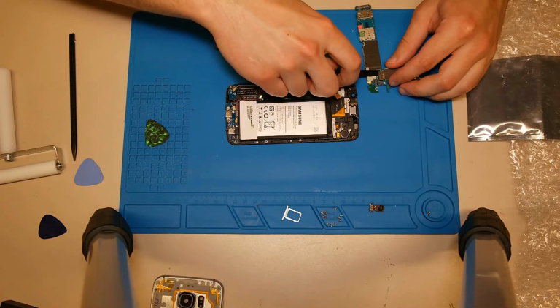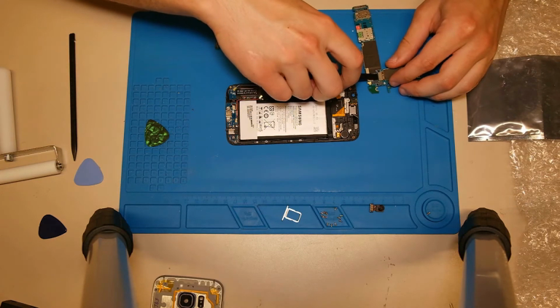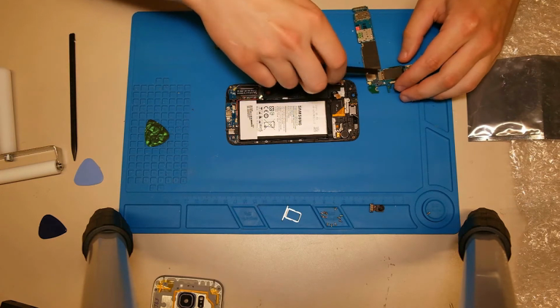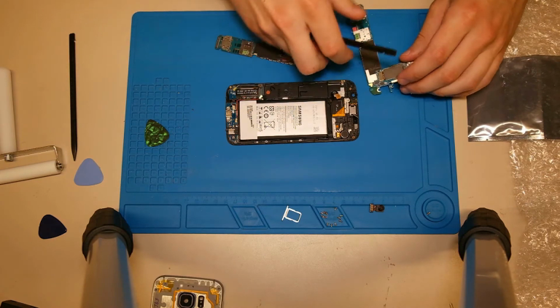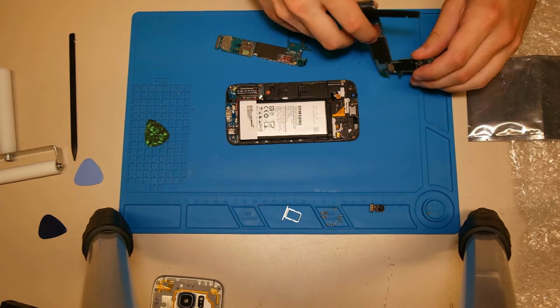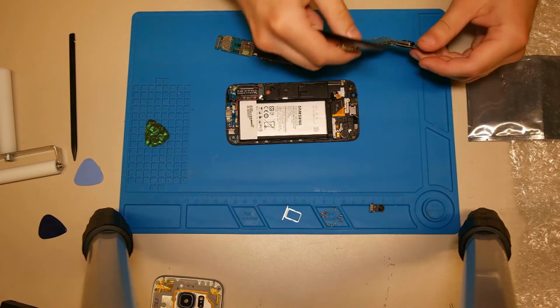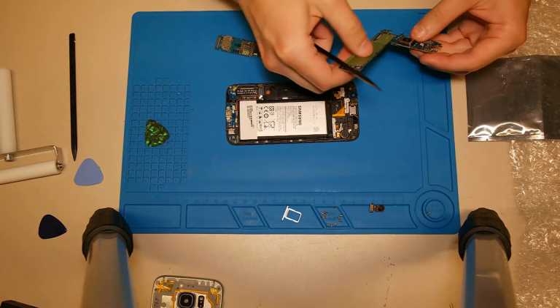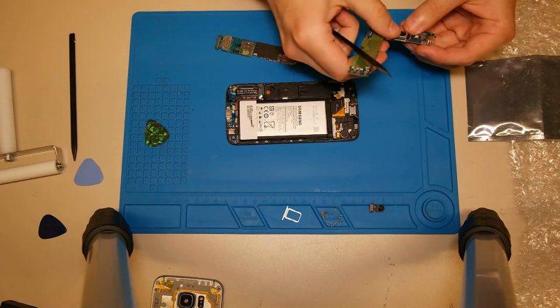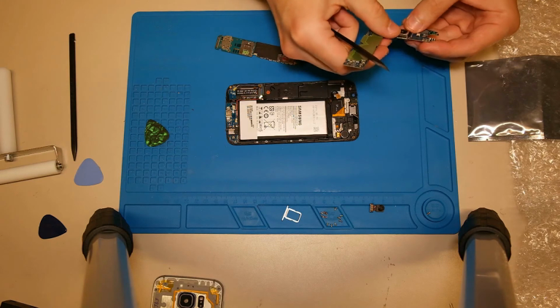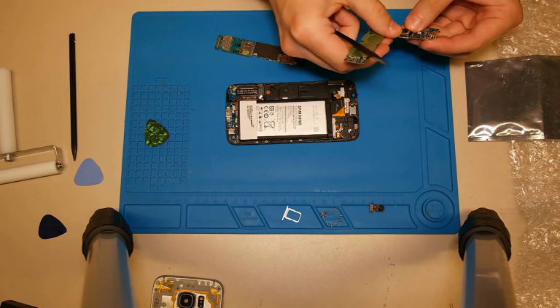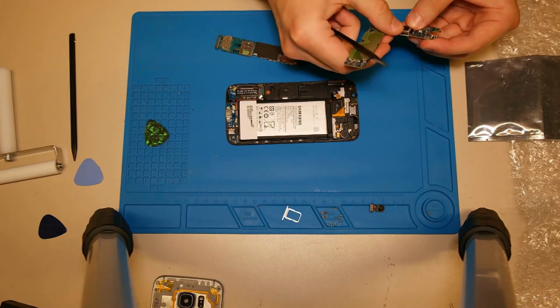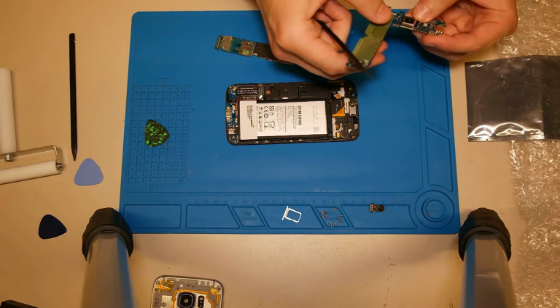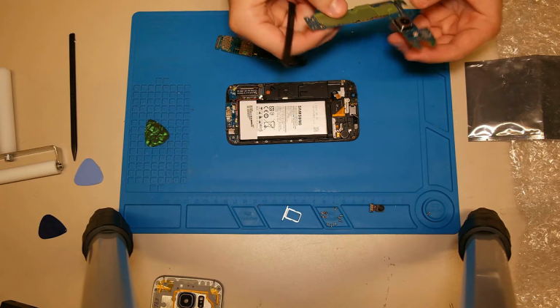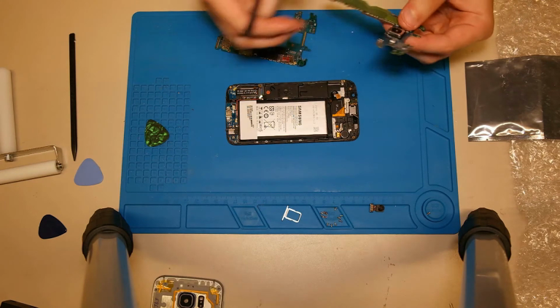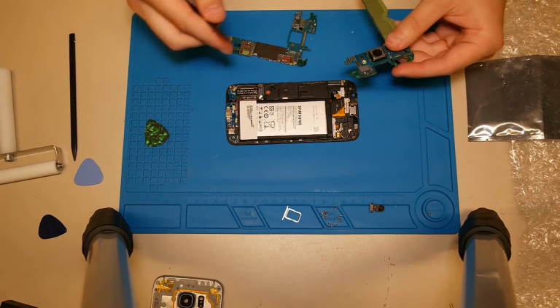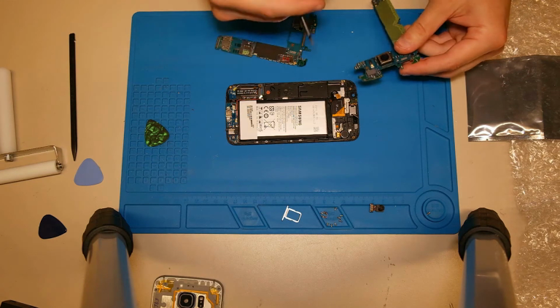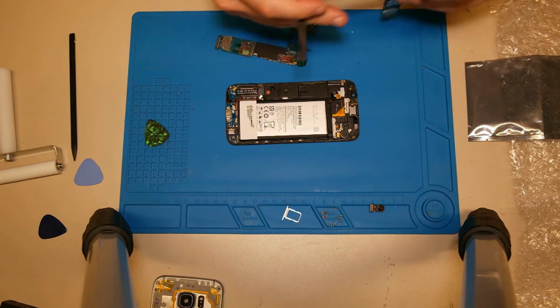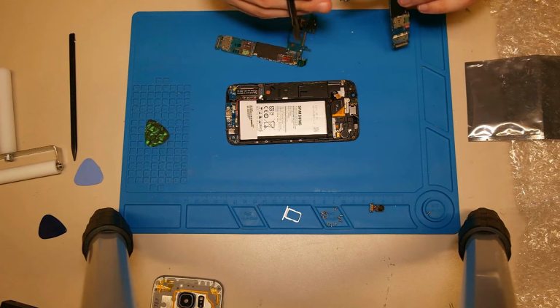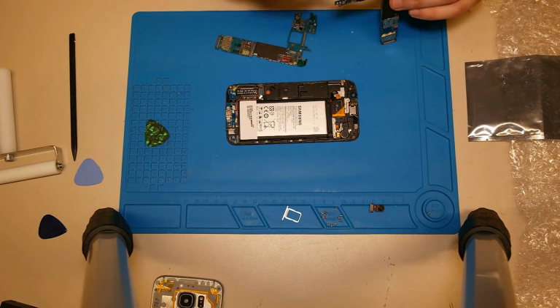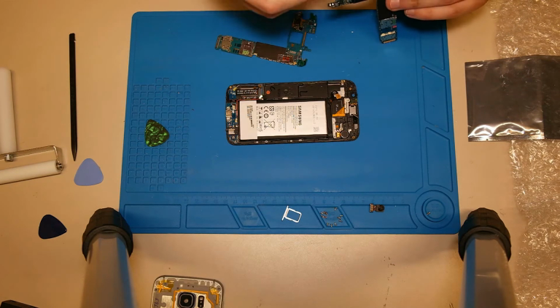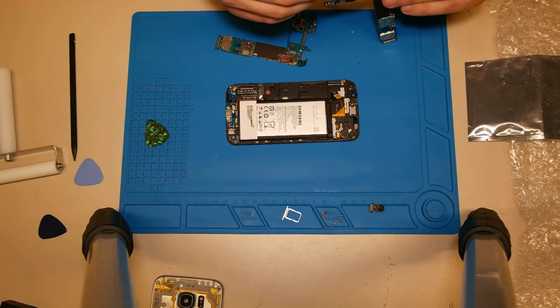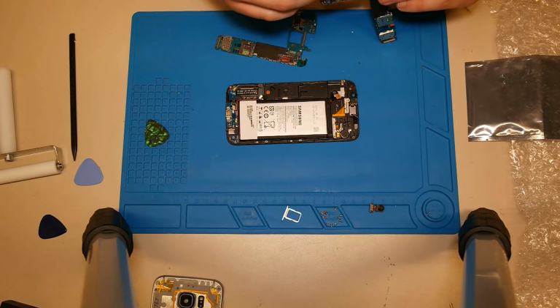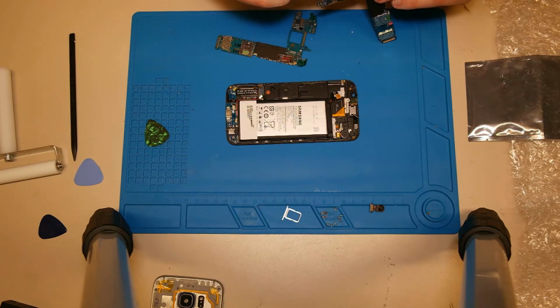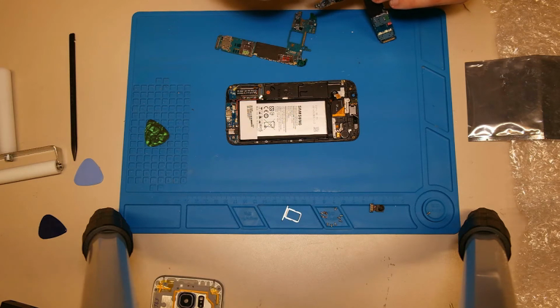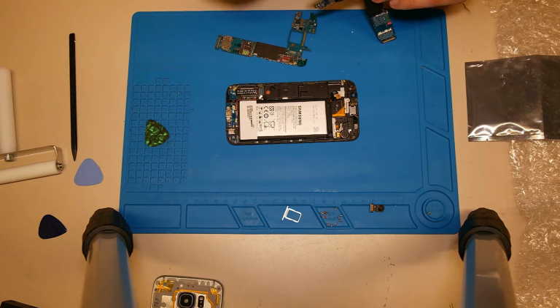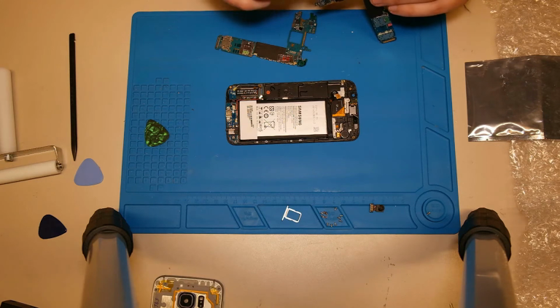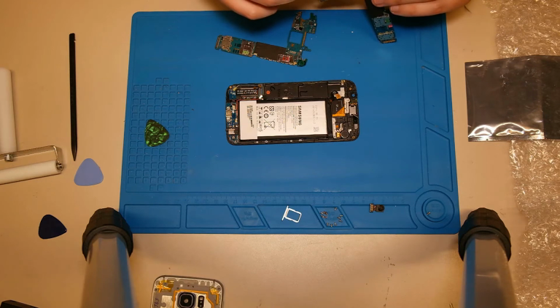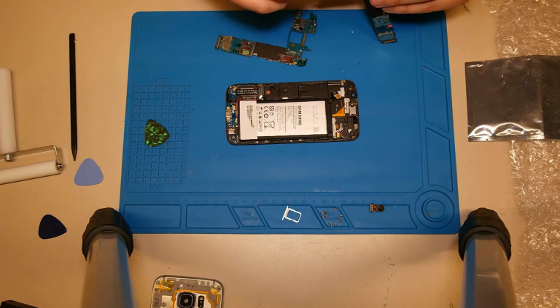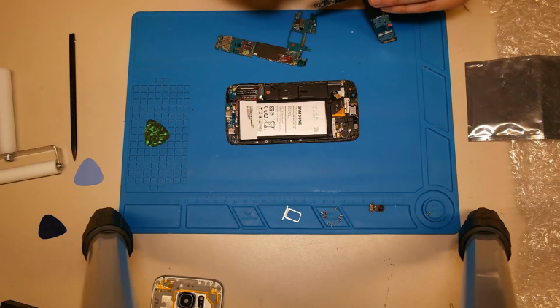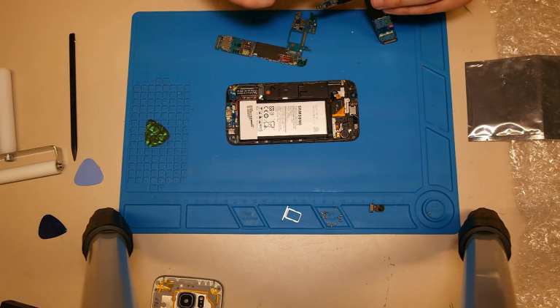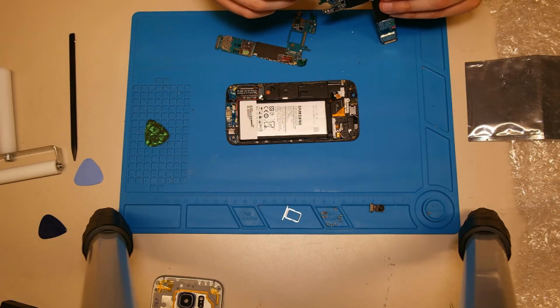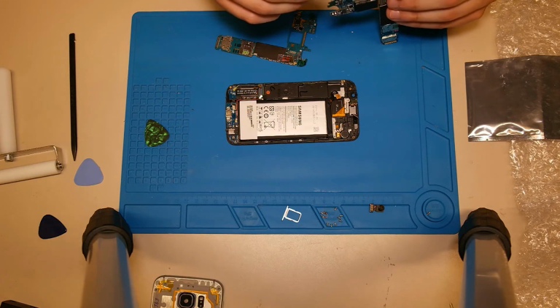Now we look at what we need to transfer to the new main board. We only need to transfer the rear camera, so we disconnect it and connect it with the new main board.